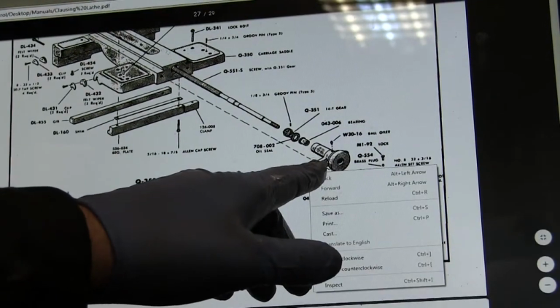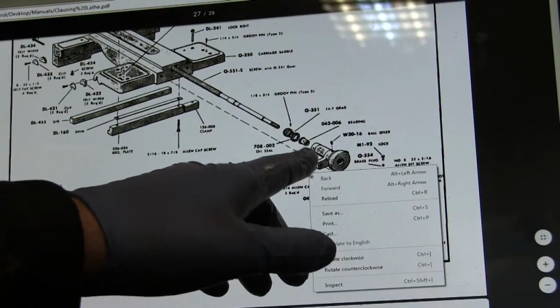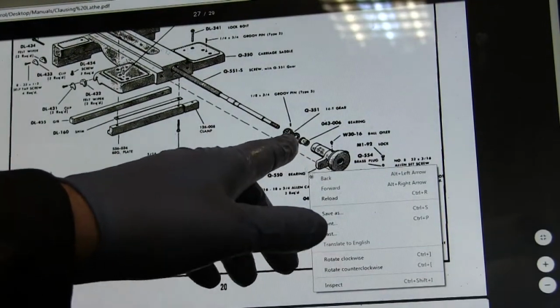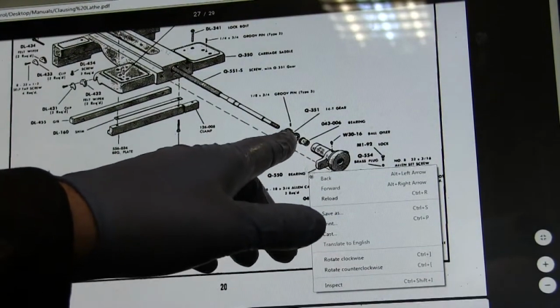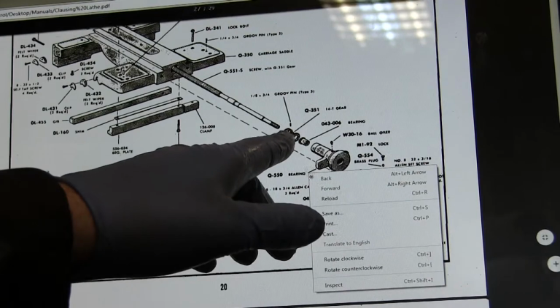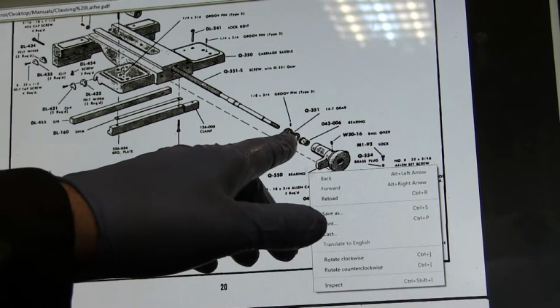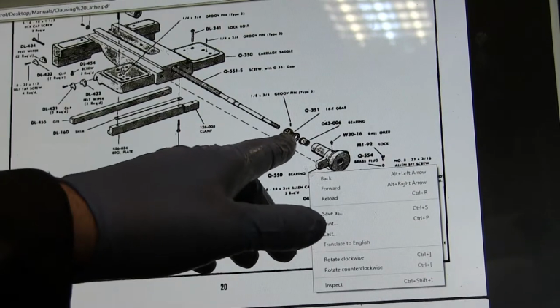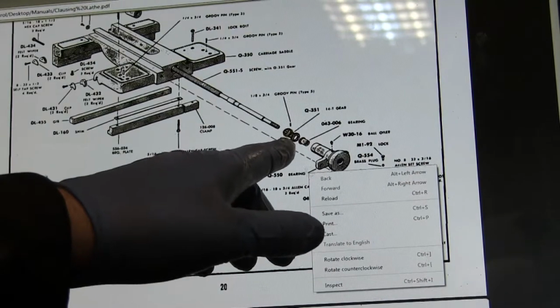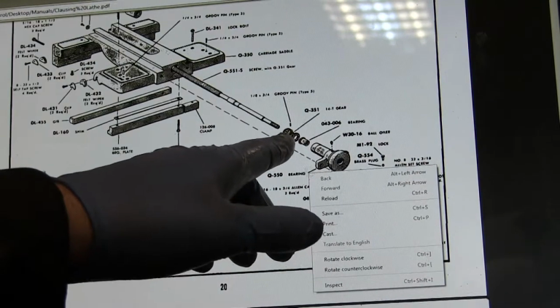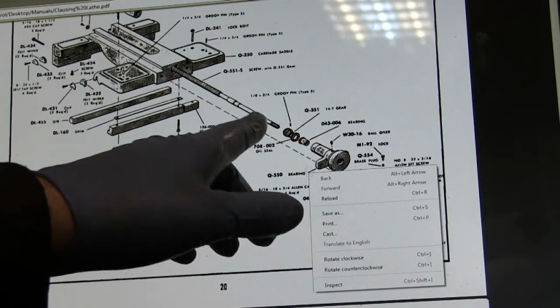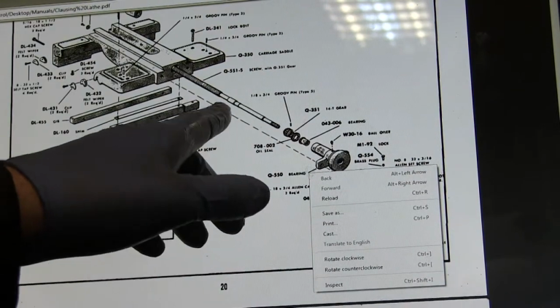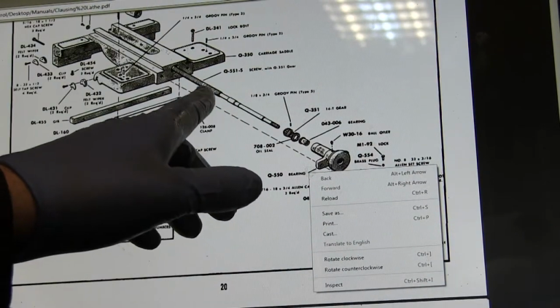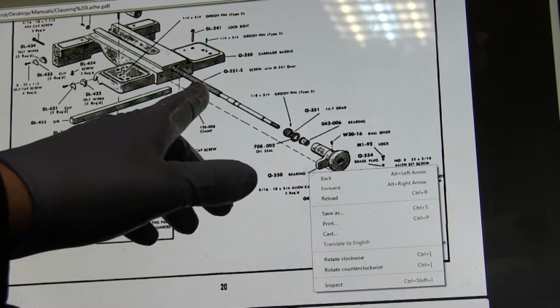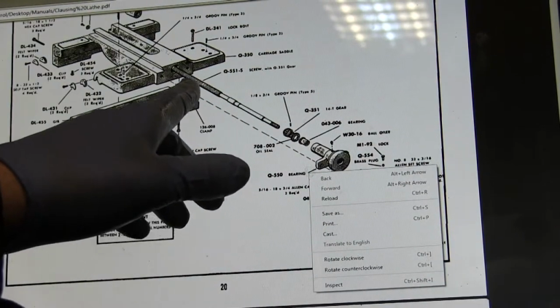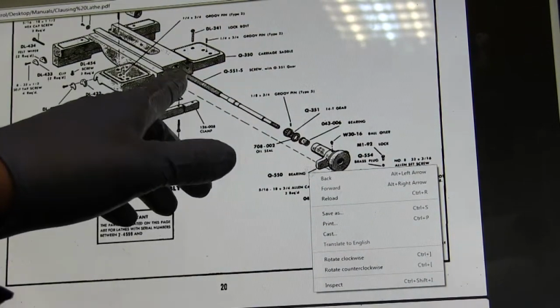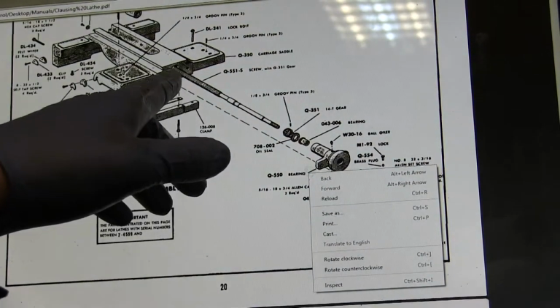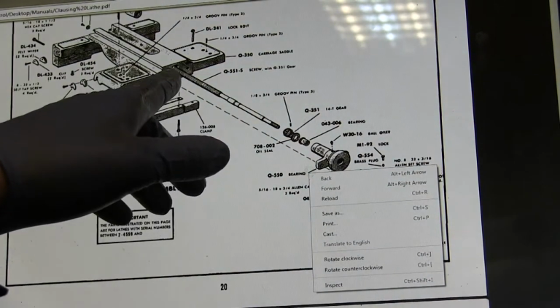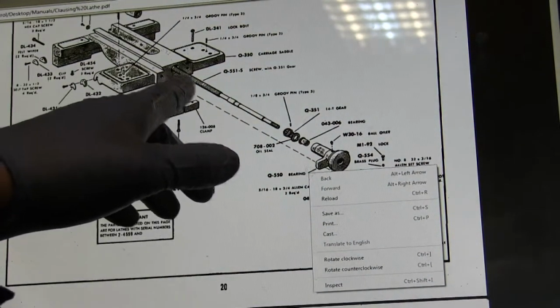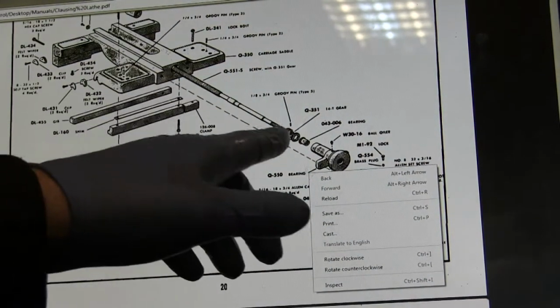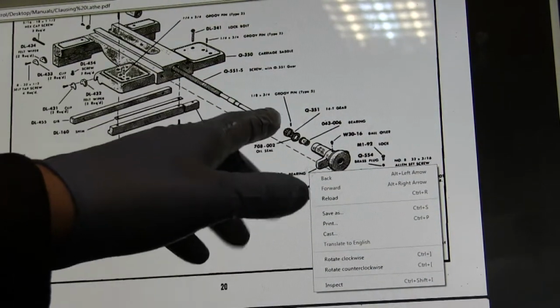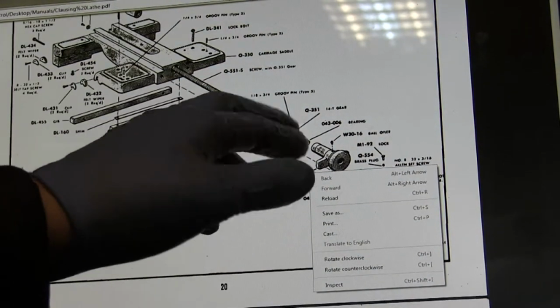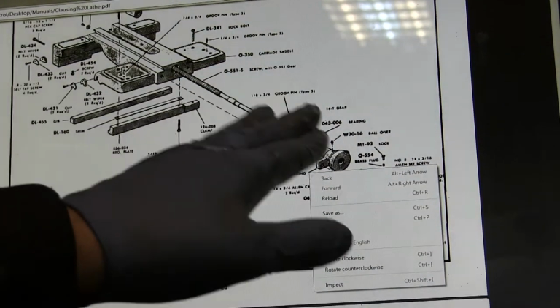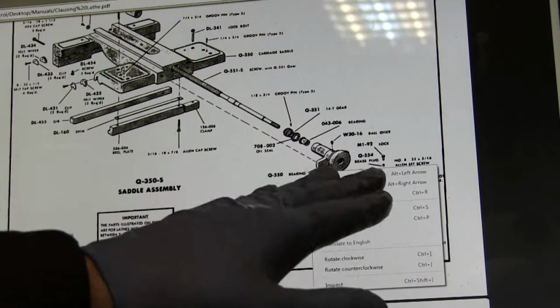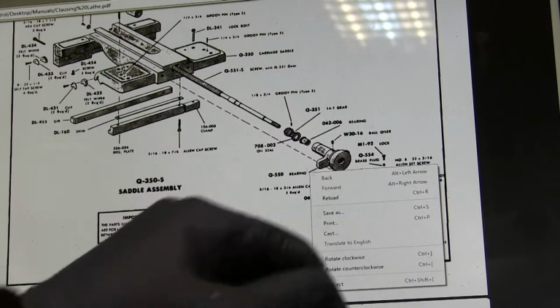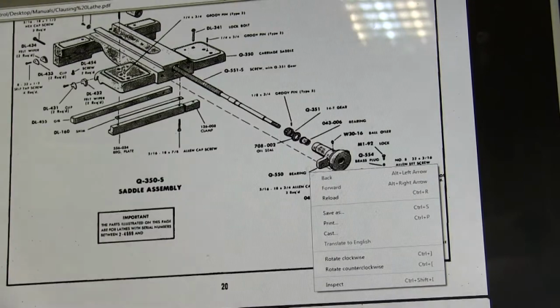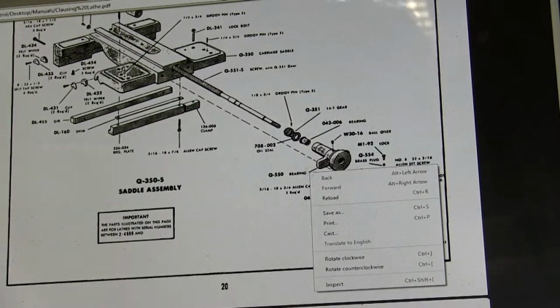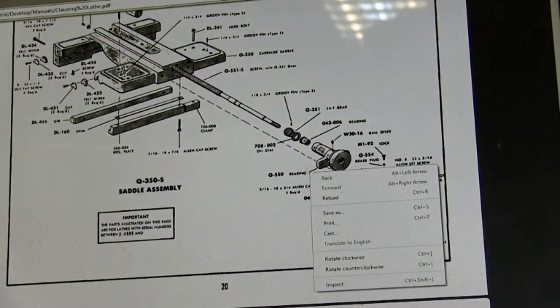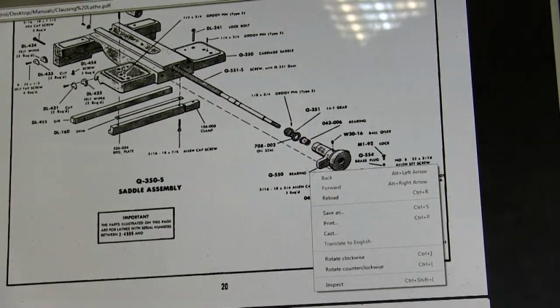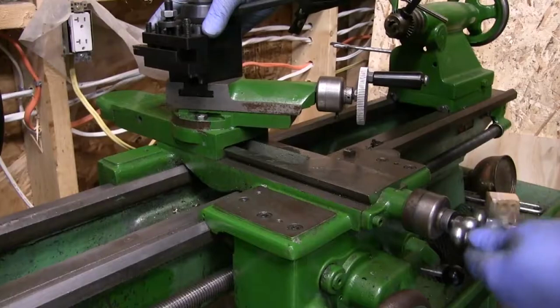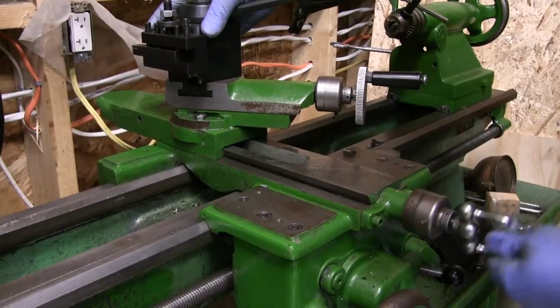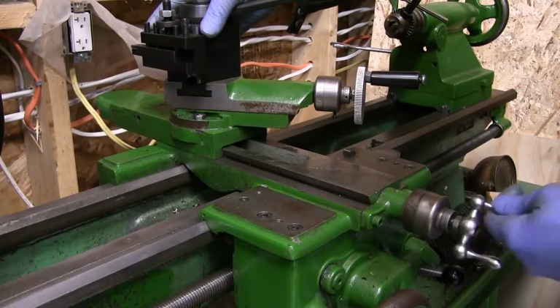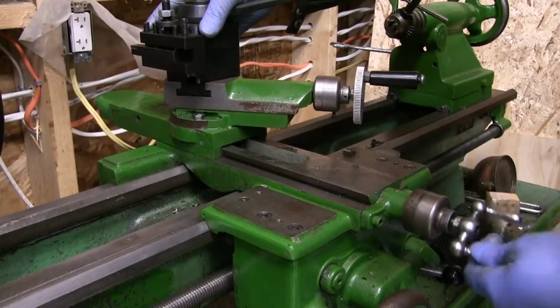This lathe is 60 or something years old, so some of my parts don't actually match what came from the factory or what's shown in this illustration.